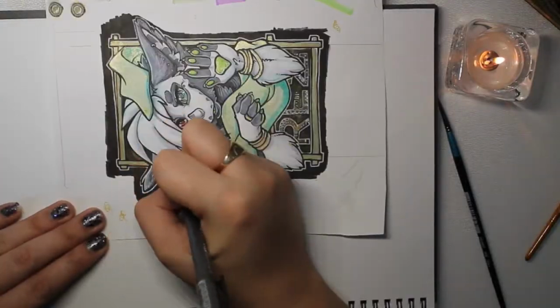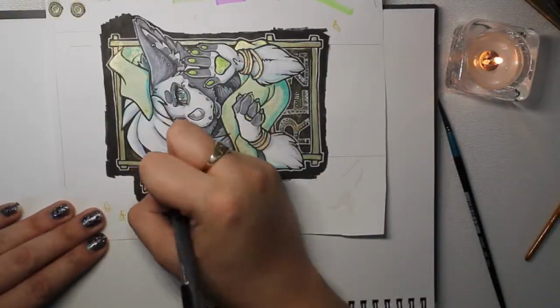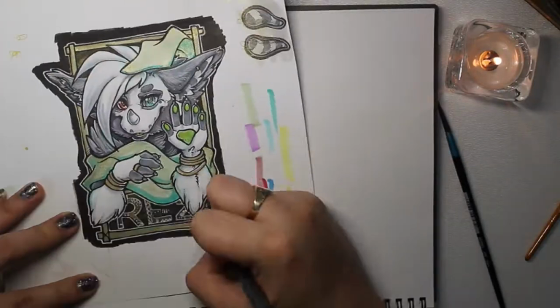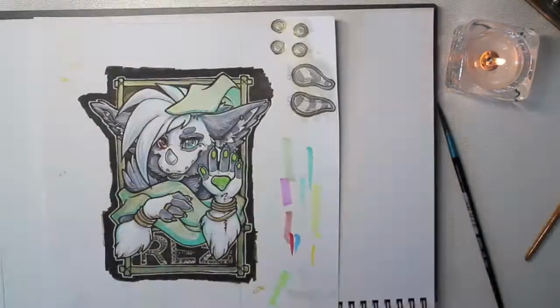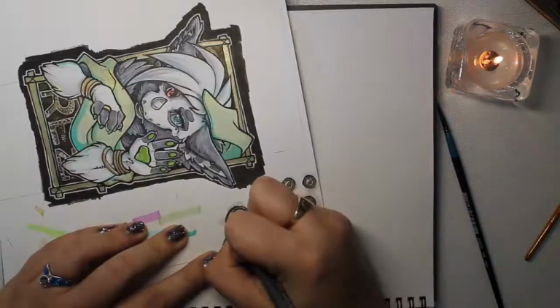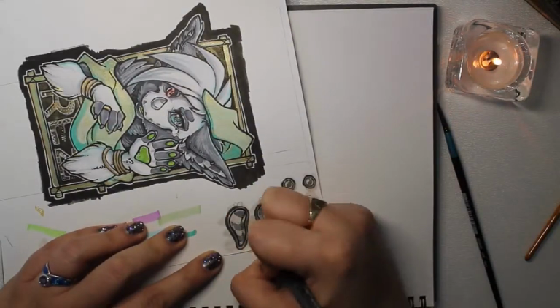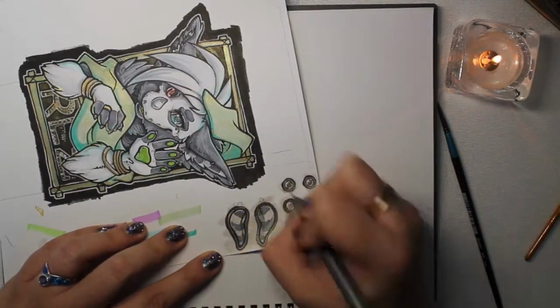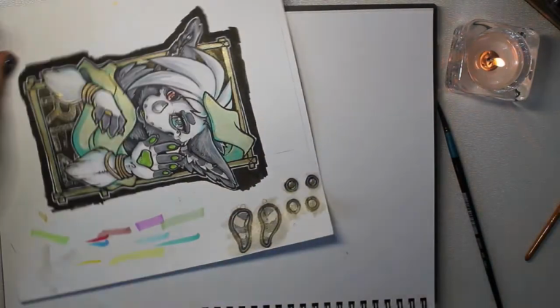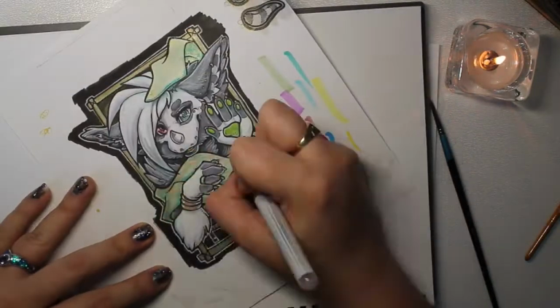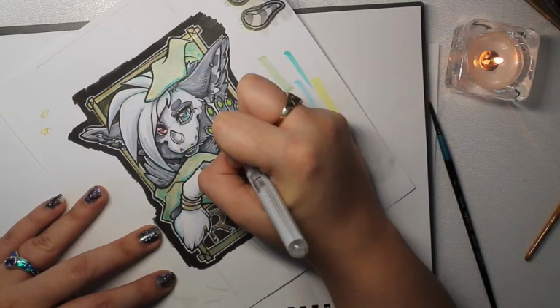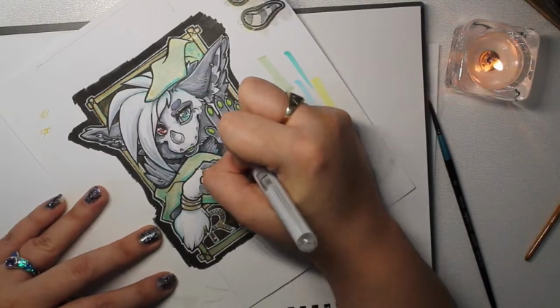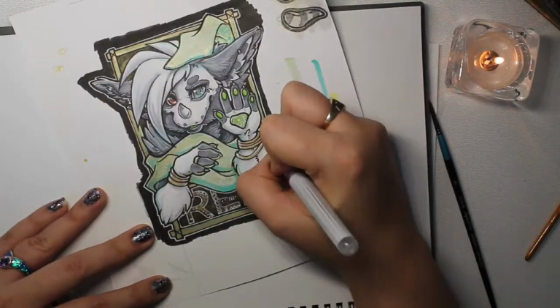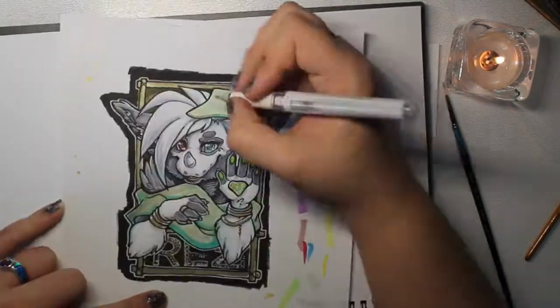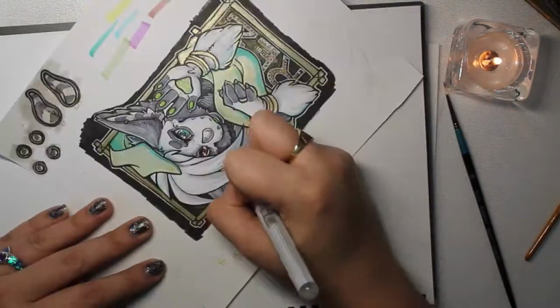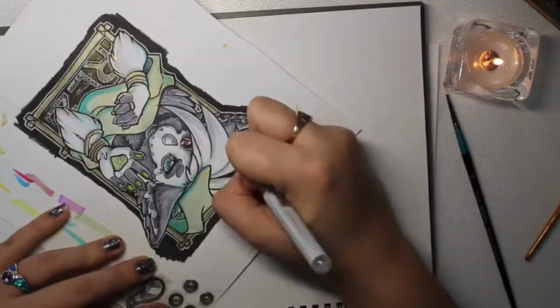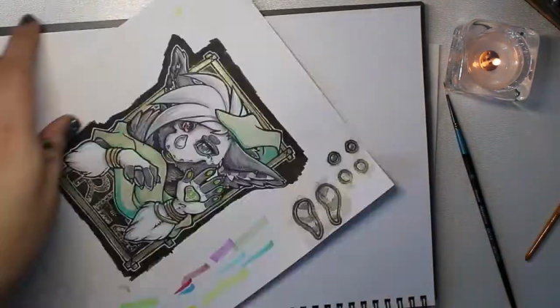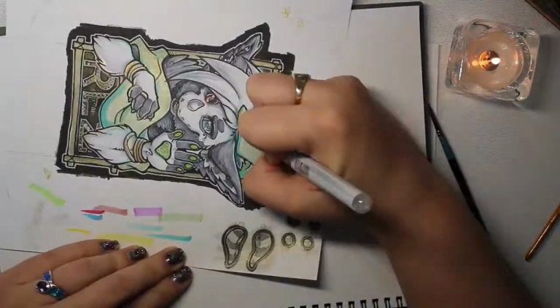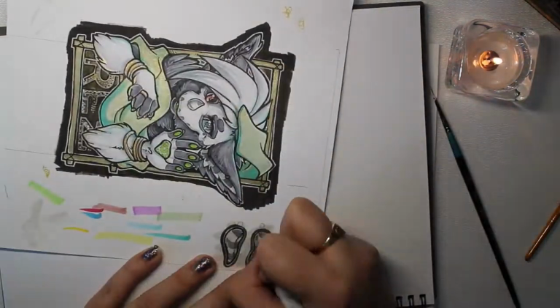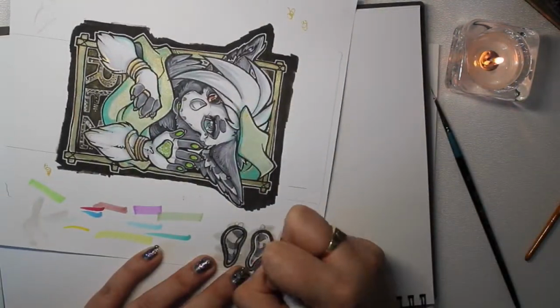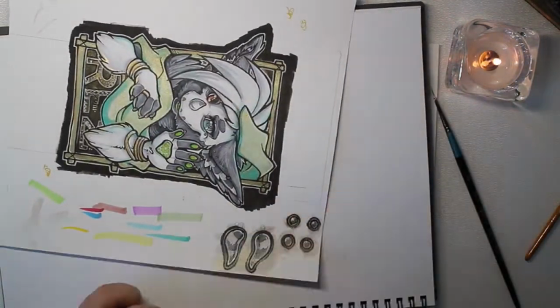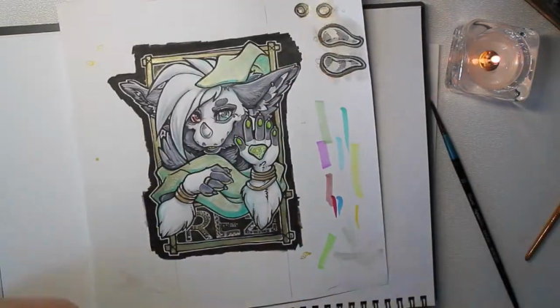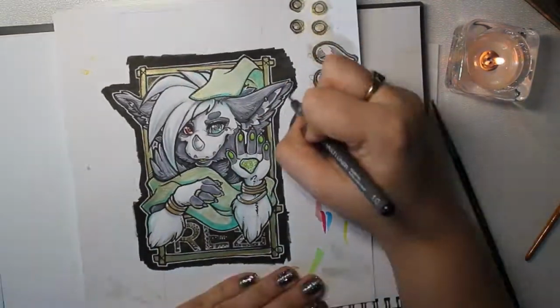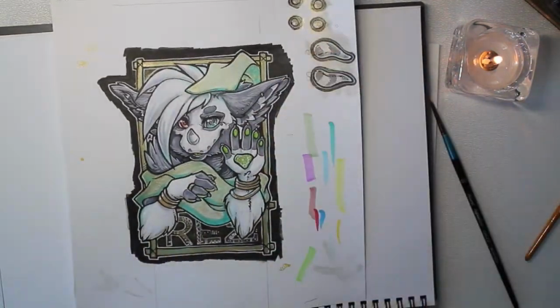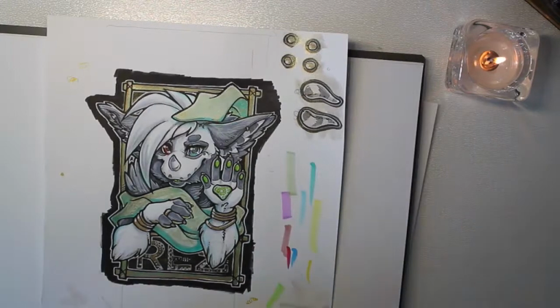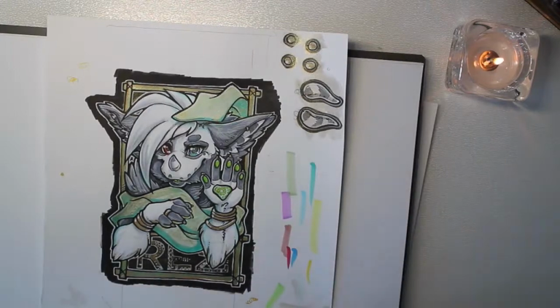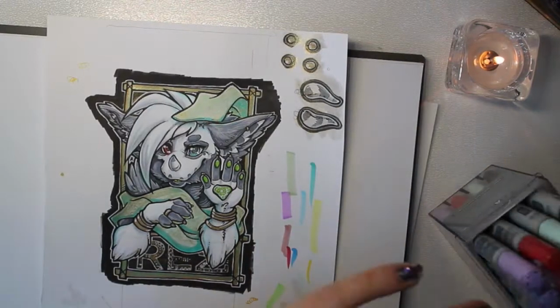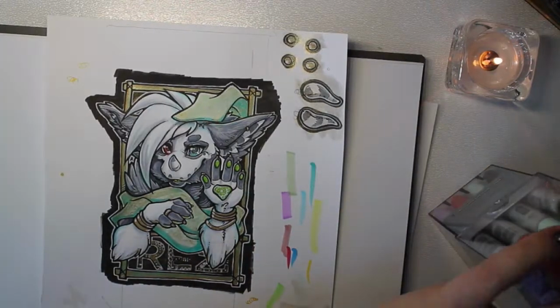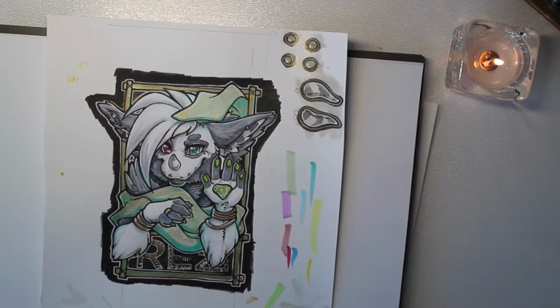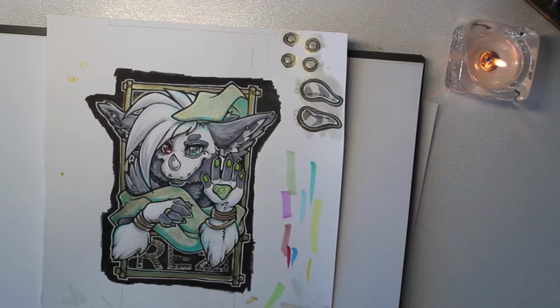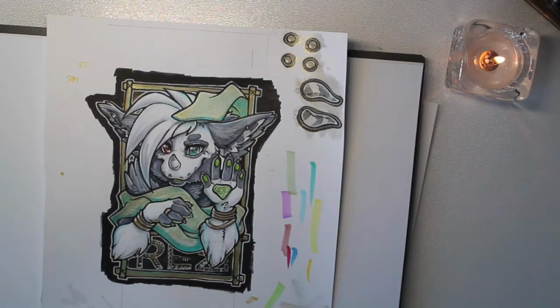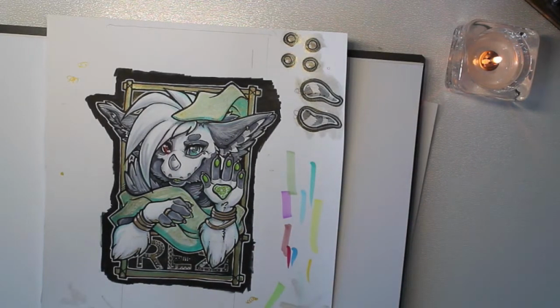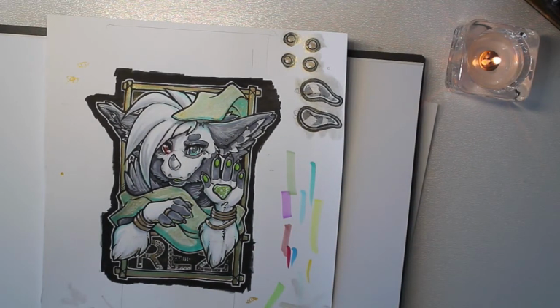After I do all of my coloring, especially with colored pencils, I like to go back over it with my black pens, and then back over it again with white, and then black again.